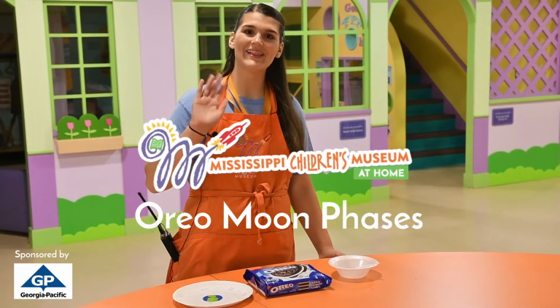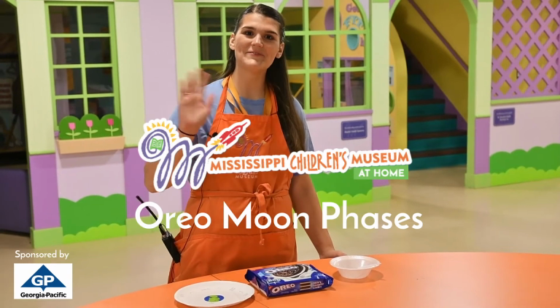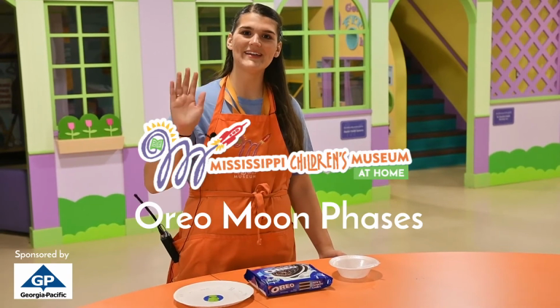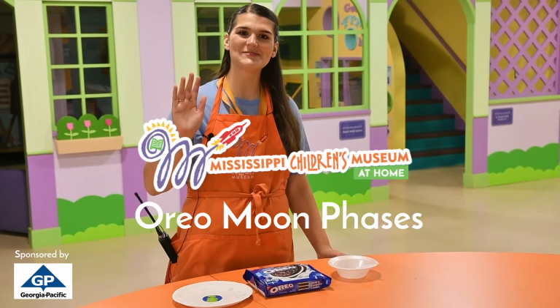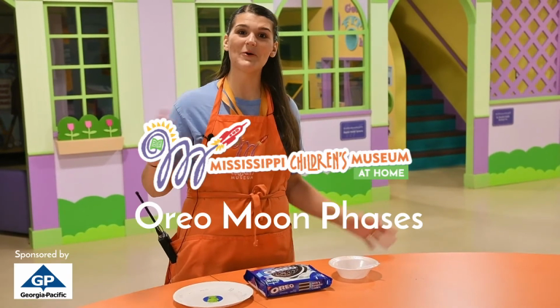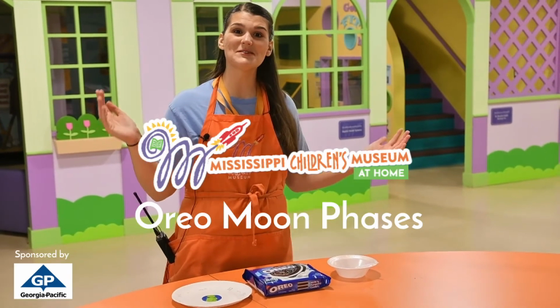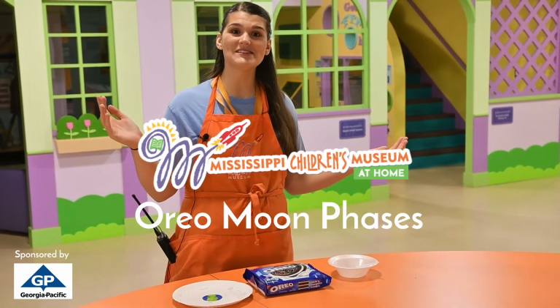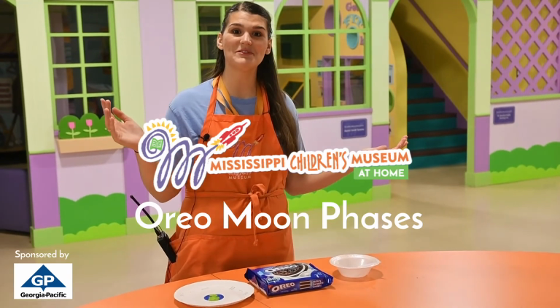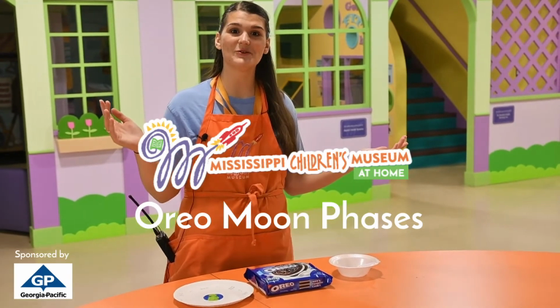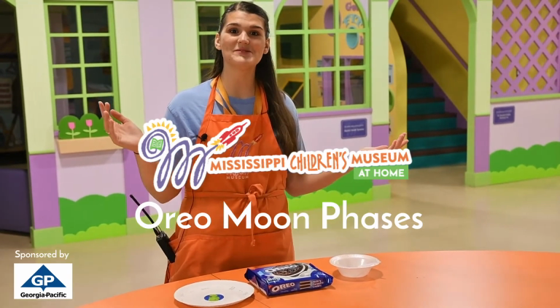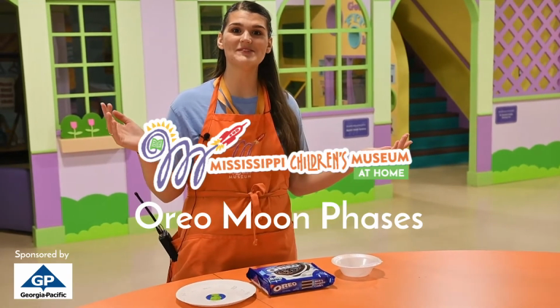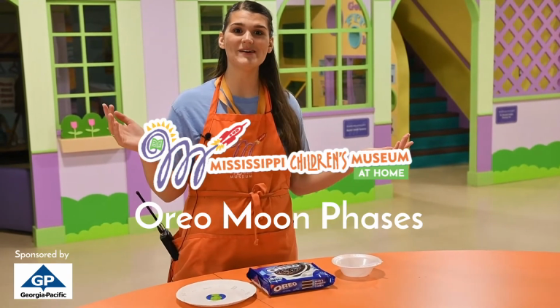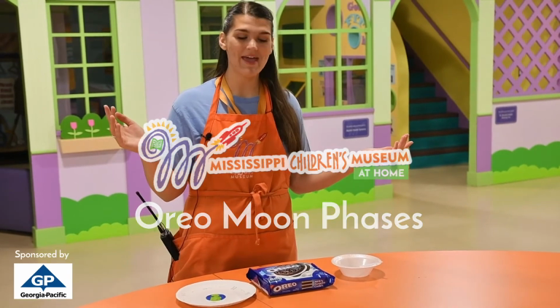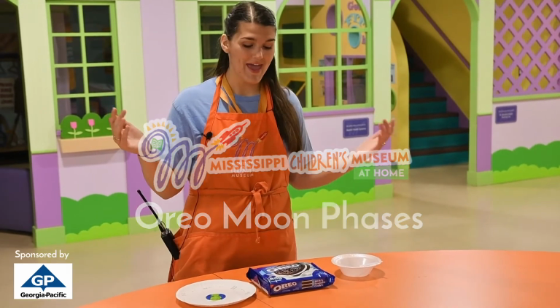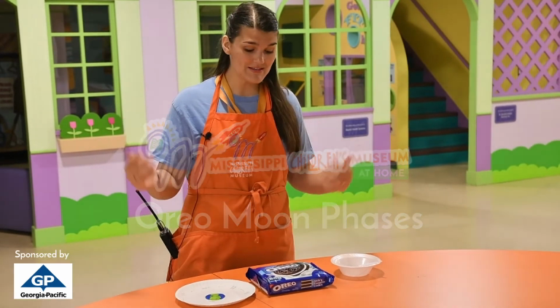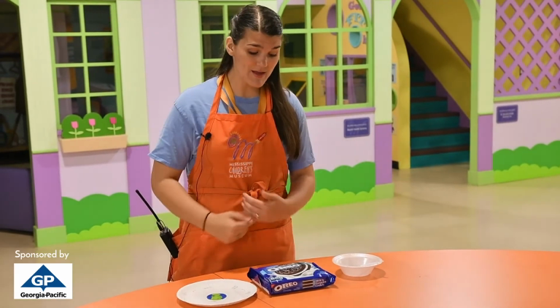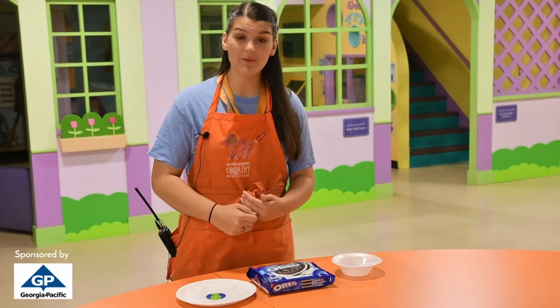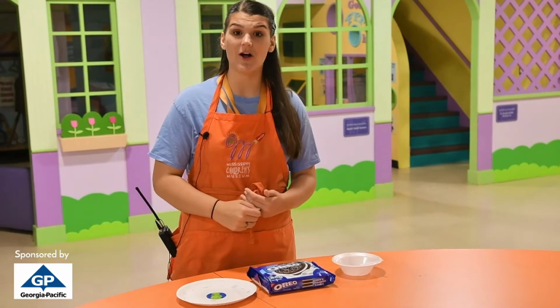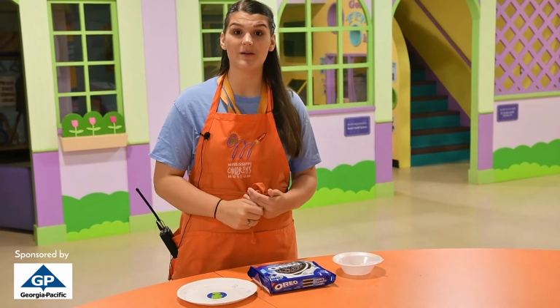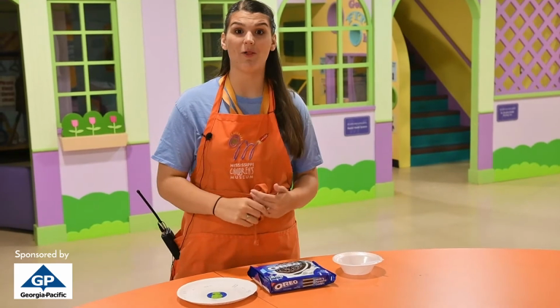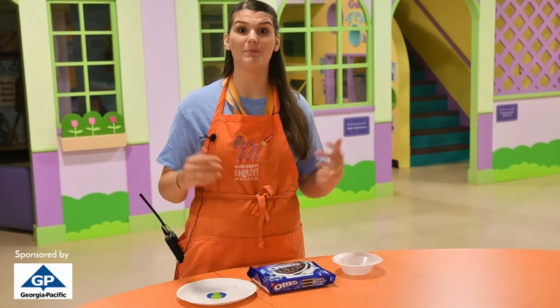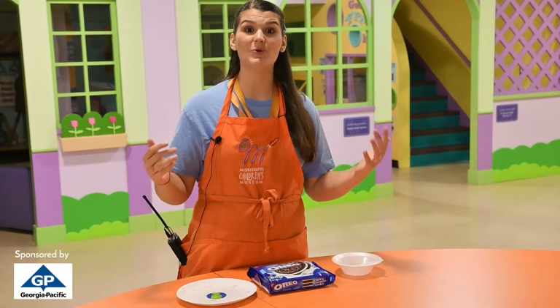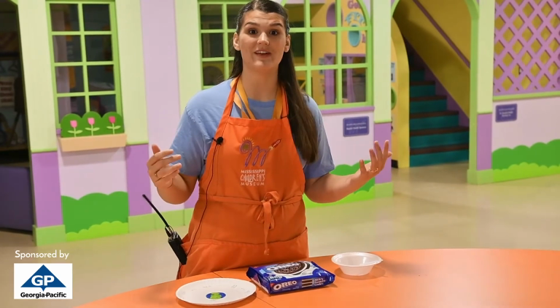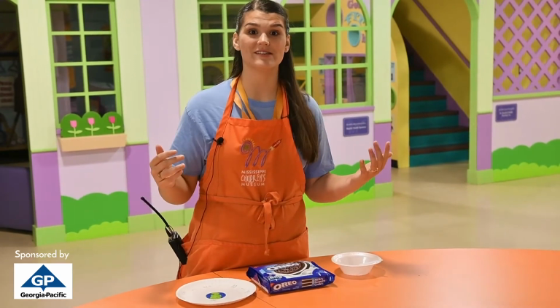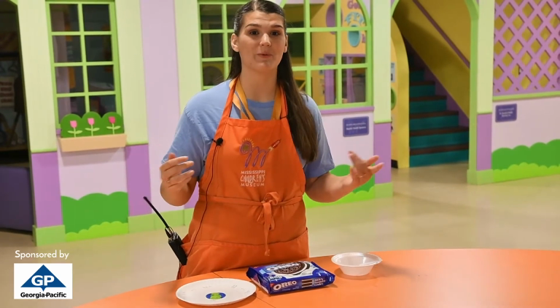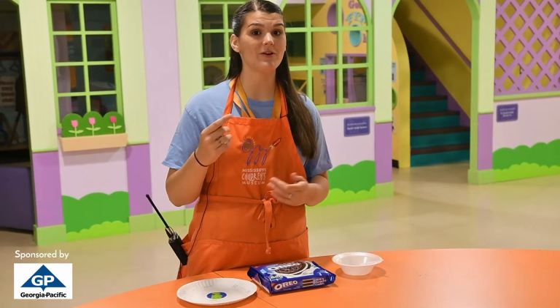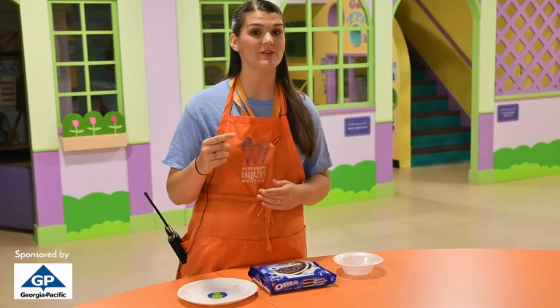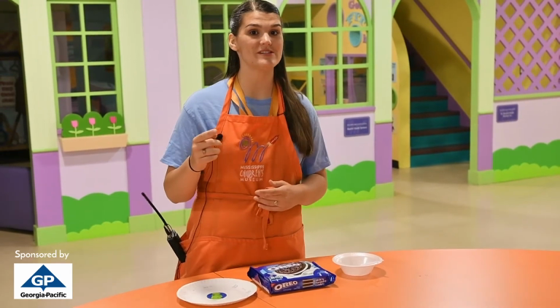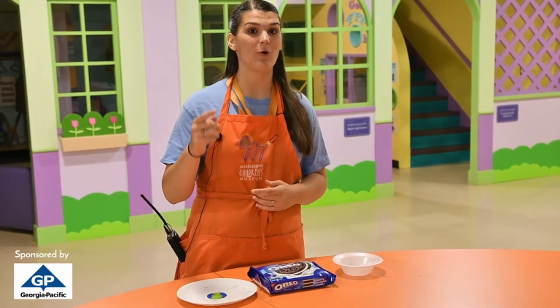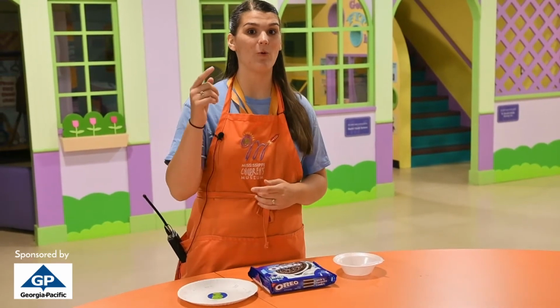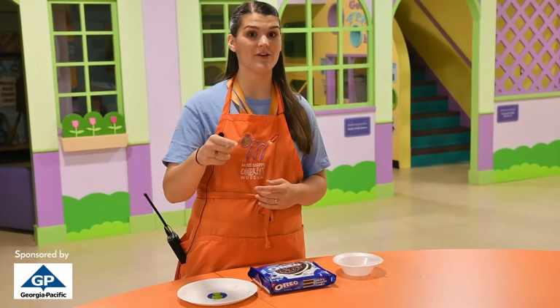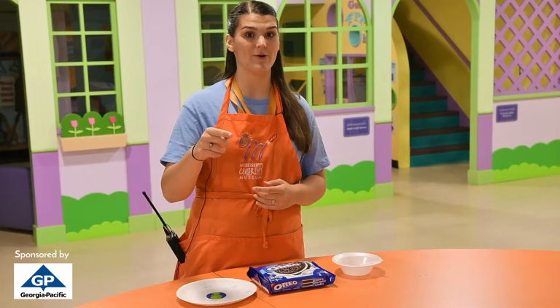Hello friends! Welcome to the Mississippi Children's Museum. Today we're going to be talking about the moon phases, but we're going to be using Oreos.